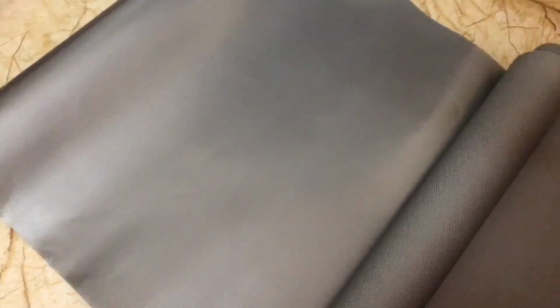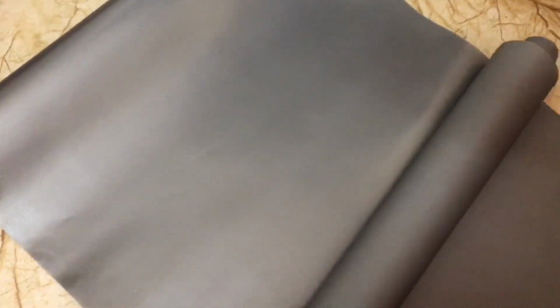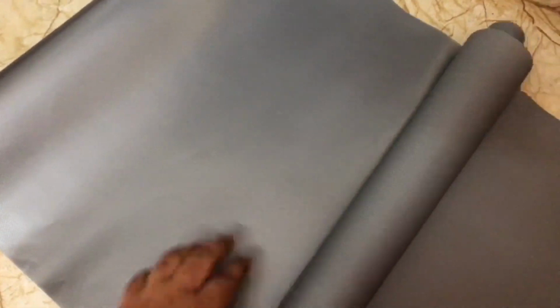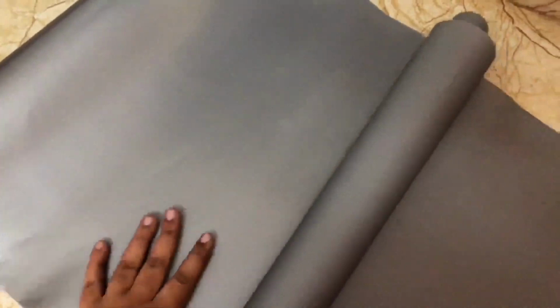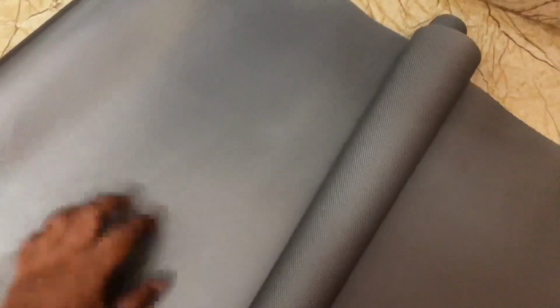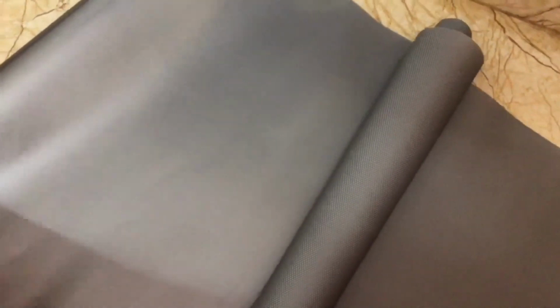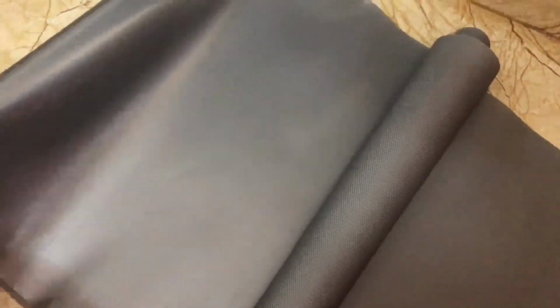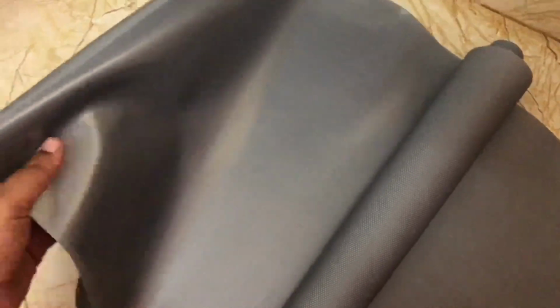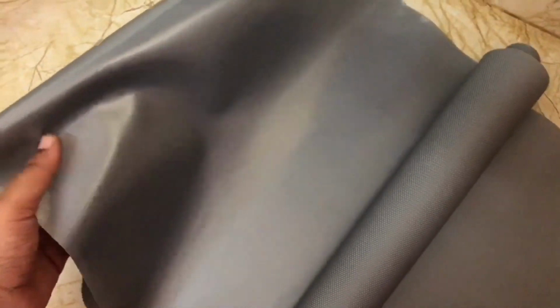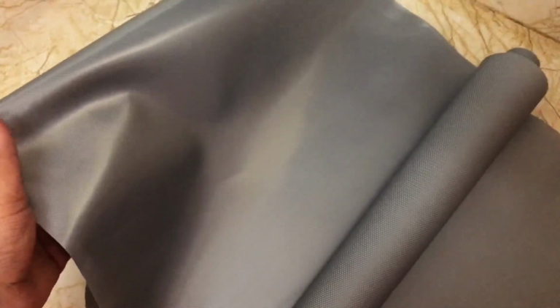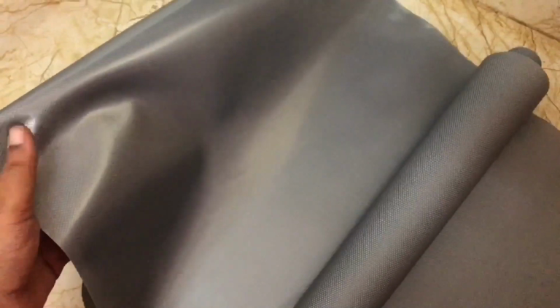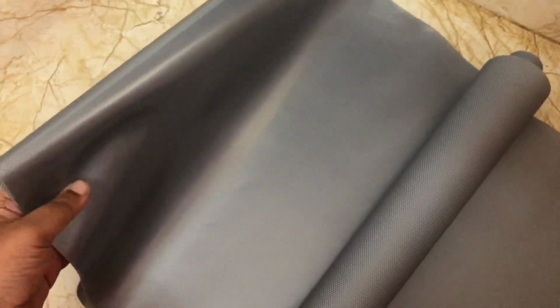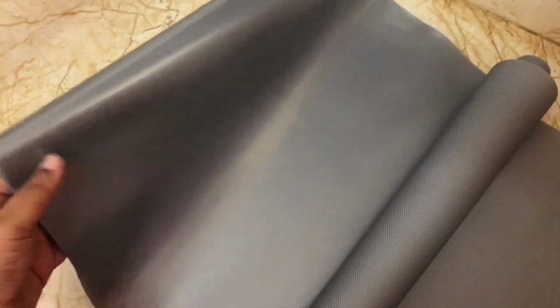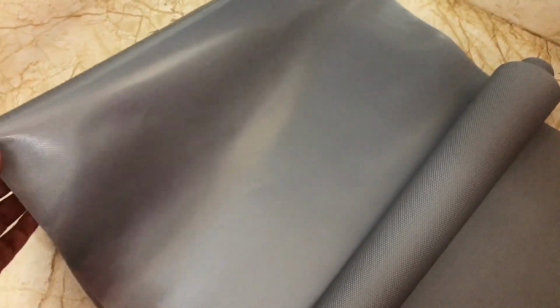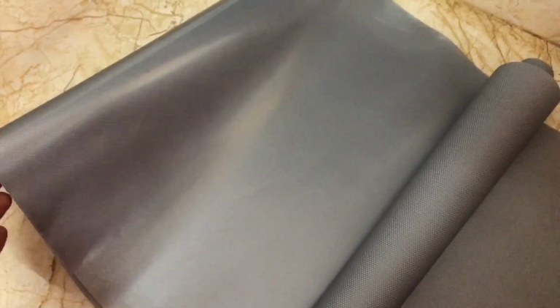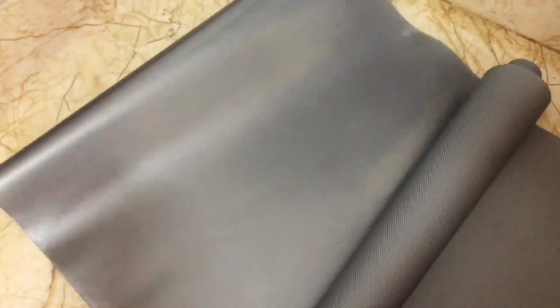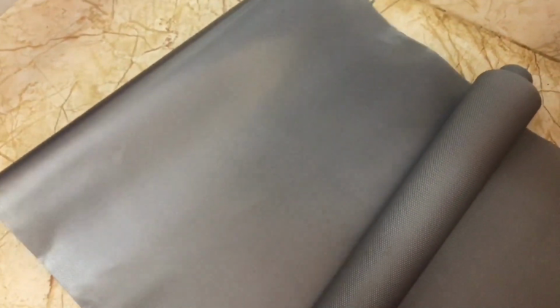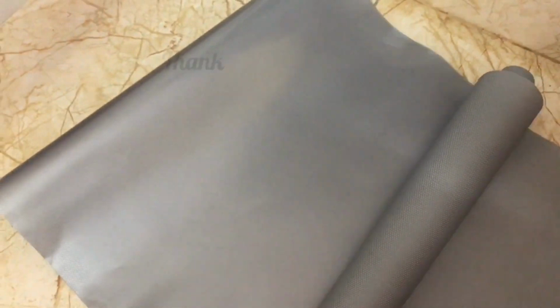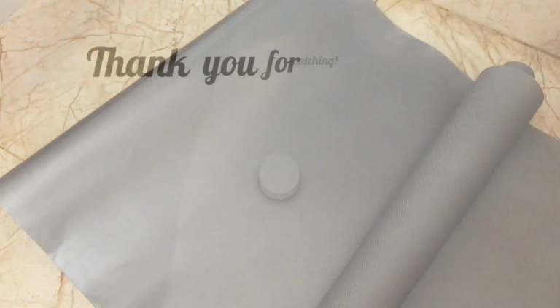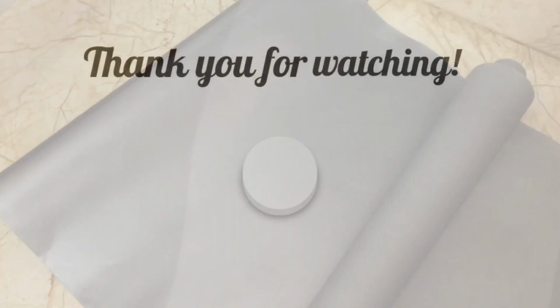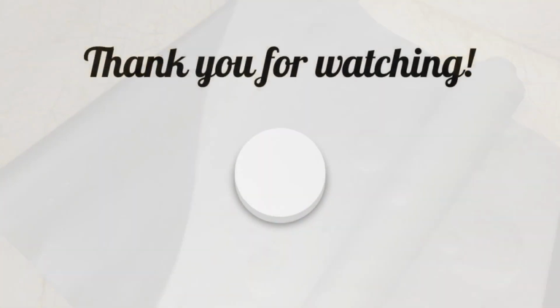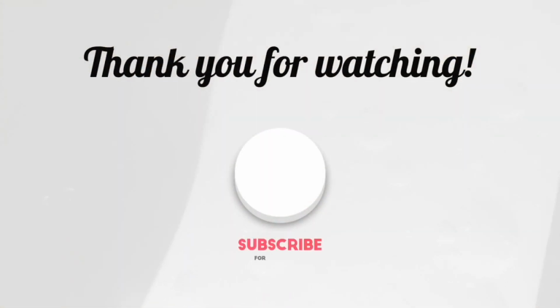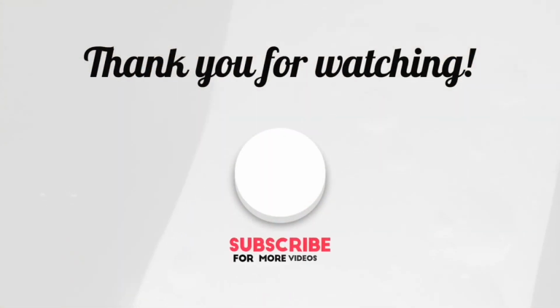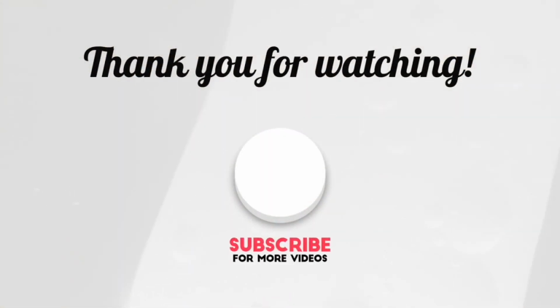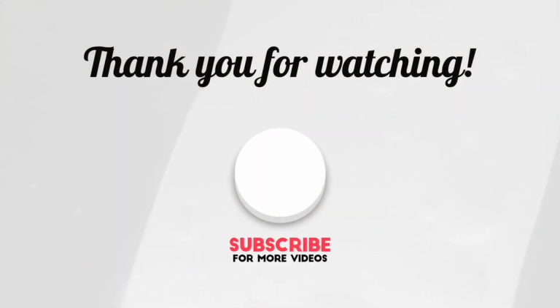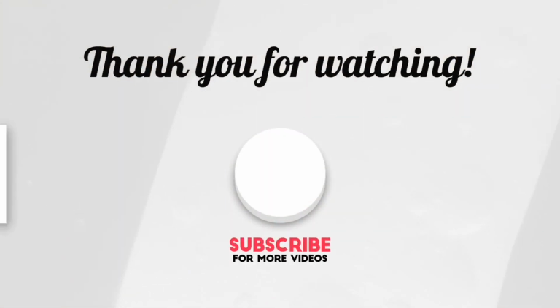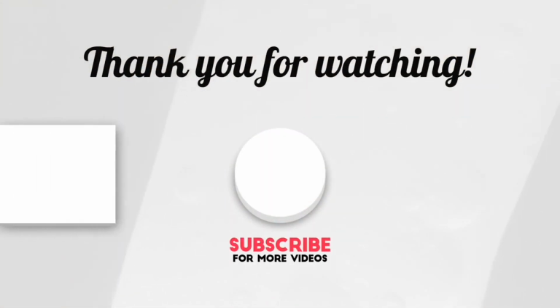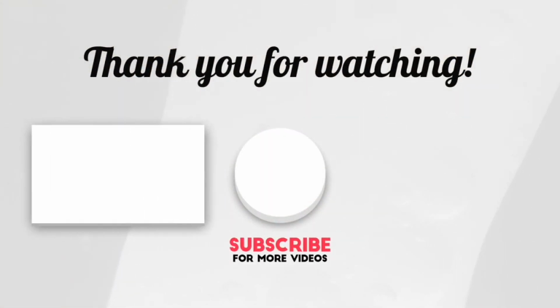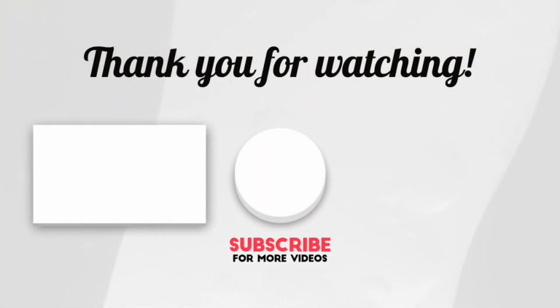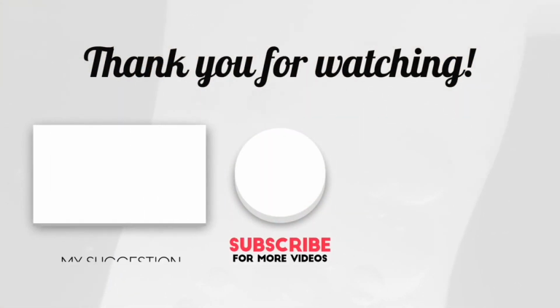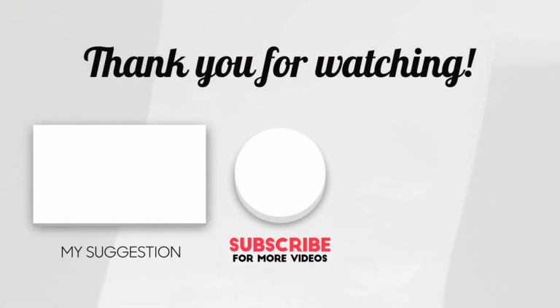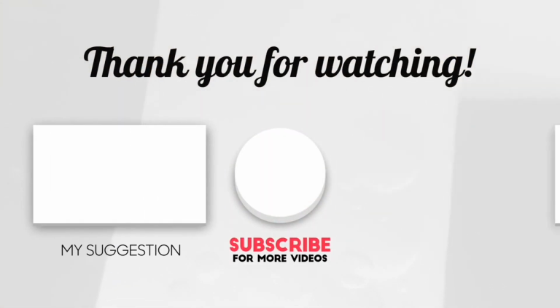Okay friends, this video is over. Please like, share, and subscribe to our channel. Thank you for watching.